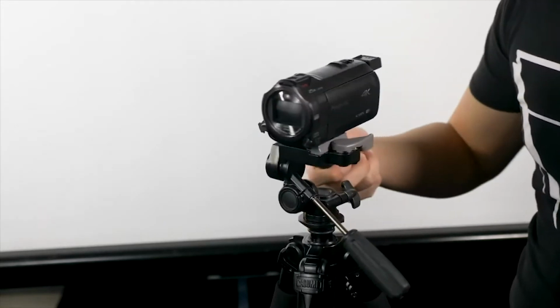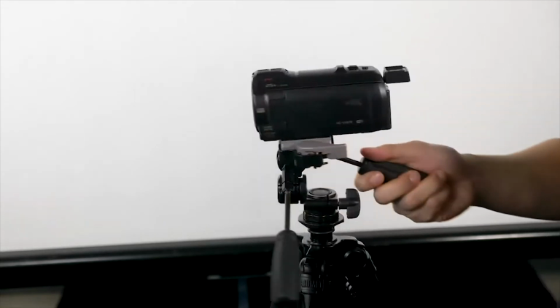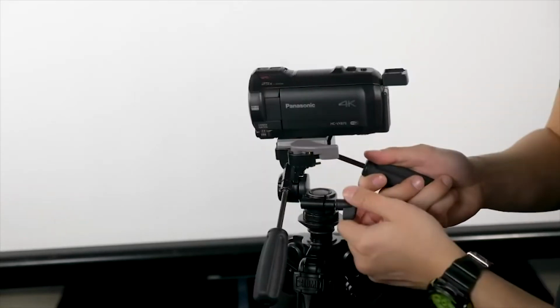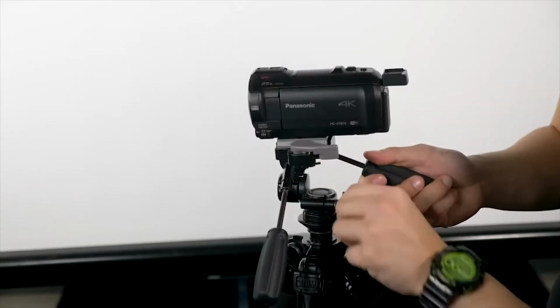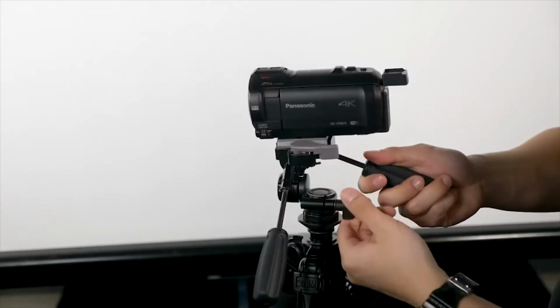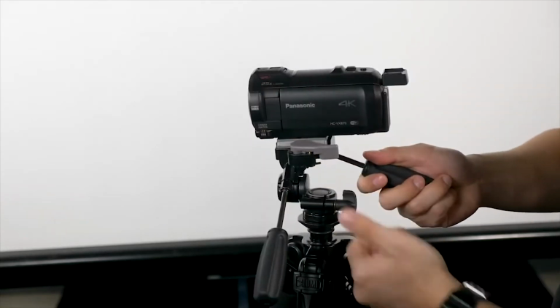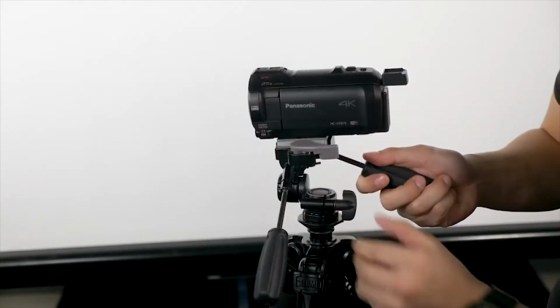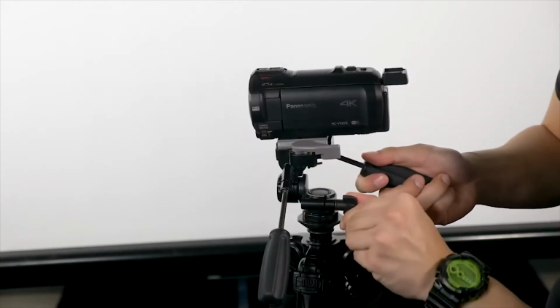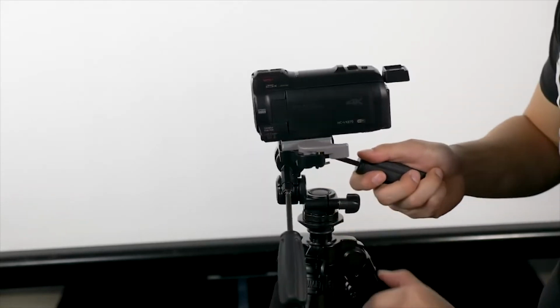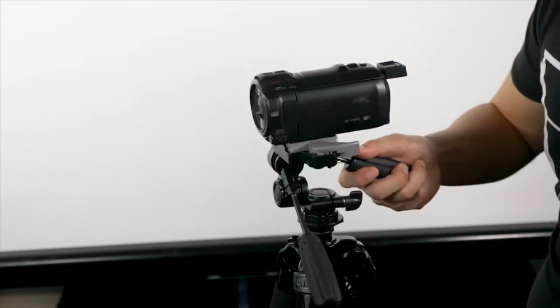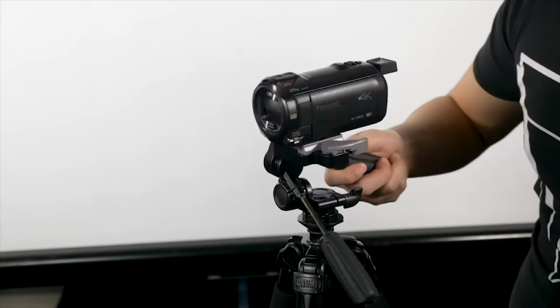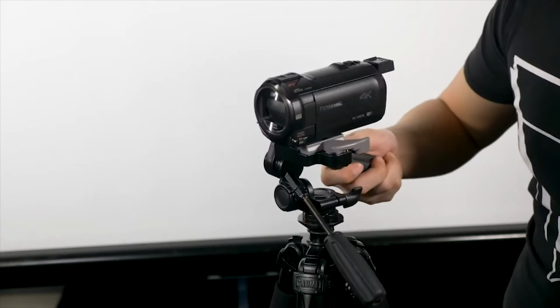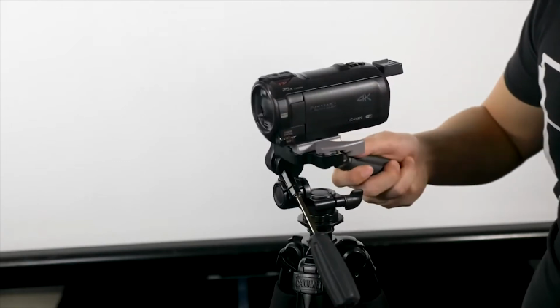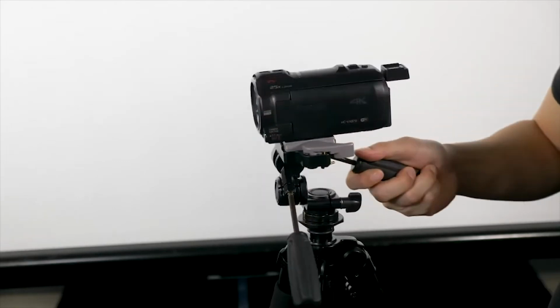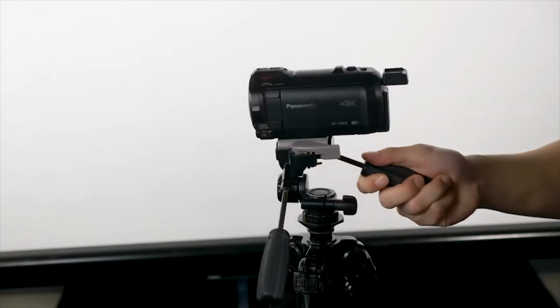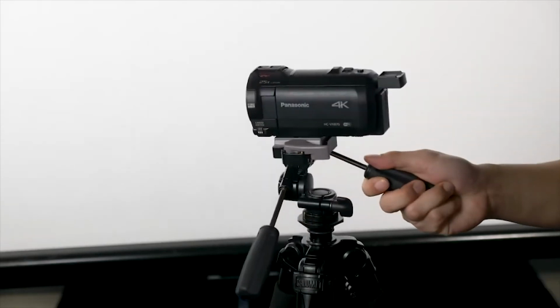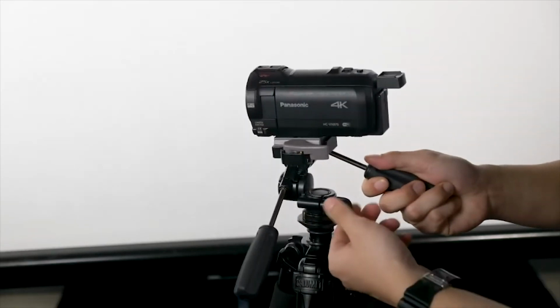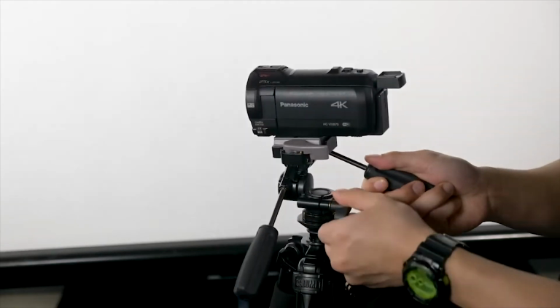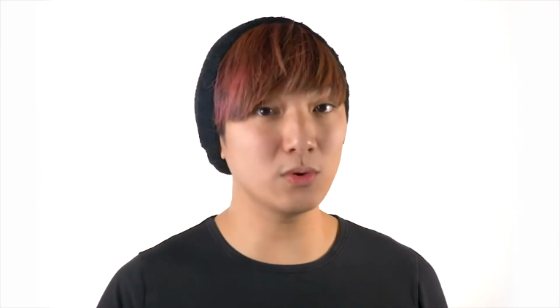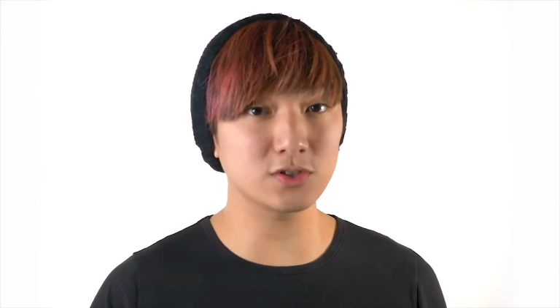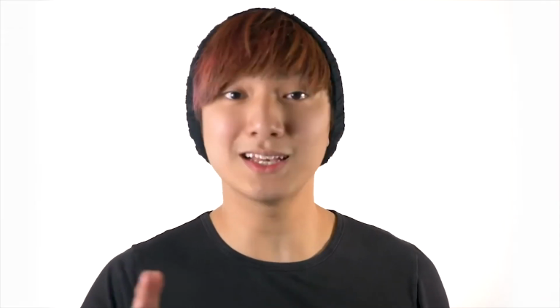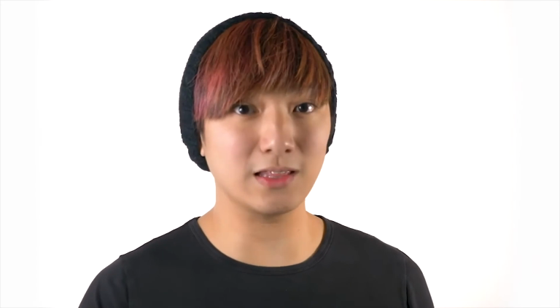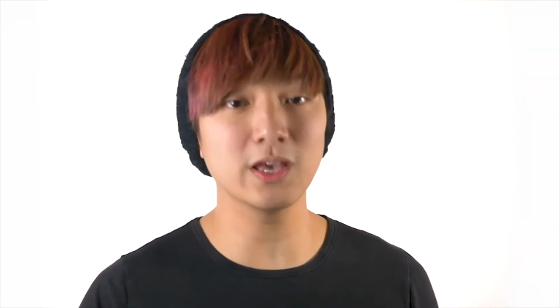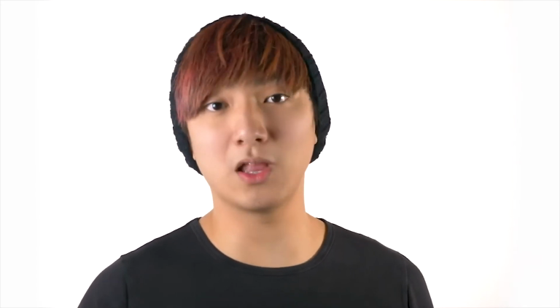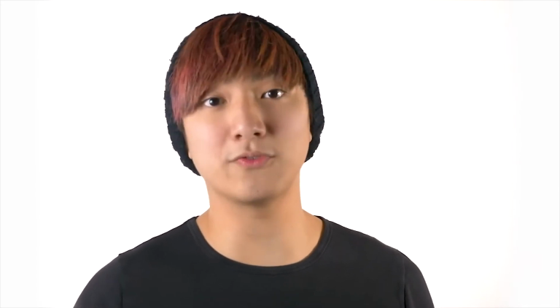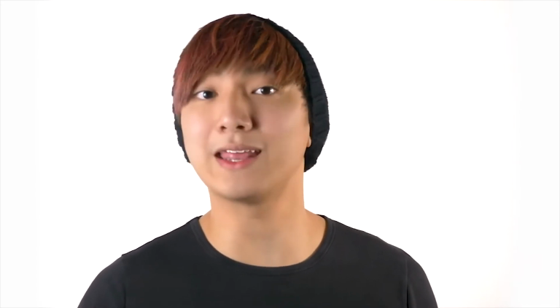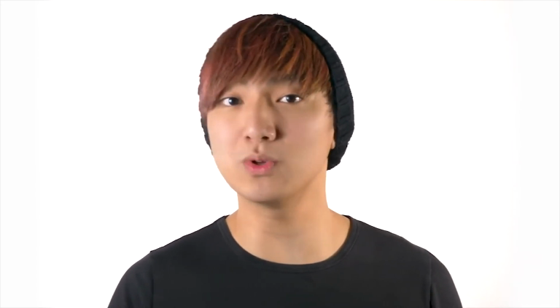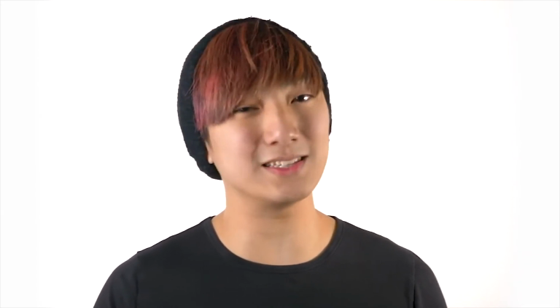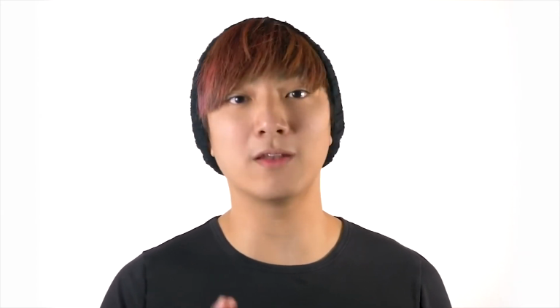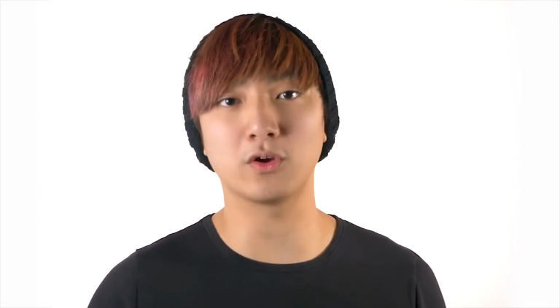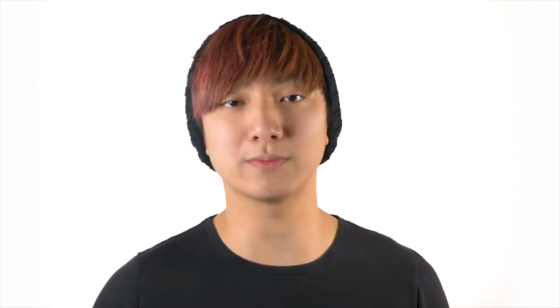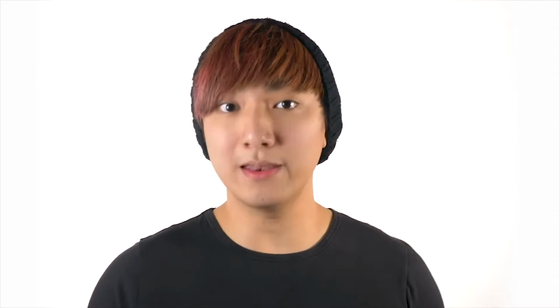This arm moves the camera horizontally, and this one angles it up and down. Loosening these screws allows the camera to pan around. If you leave these screws slightly loose, it'll be a lot easier for you to get a smoother, easier pan for your camera.